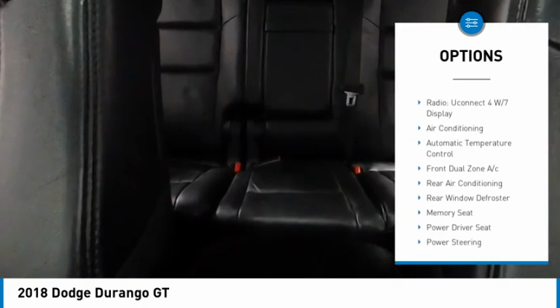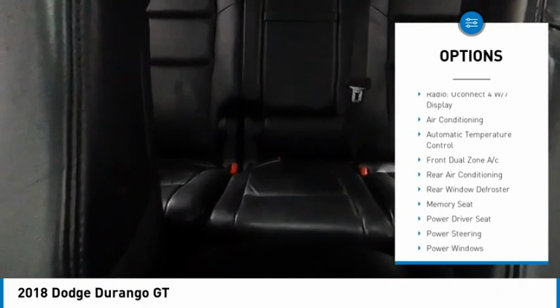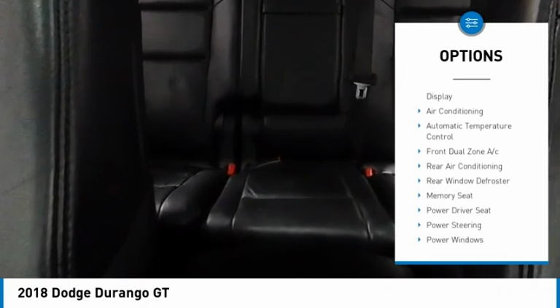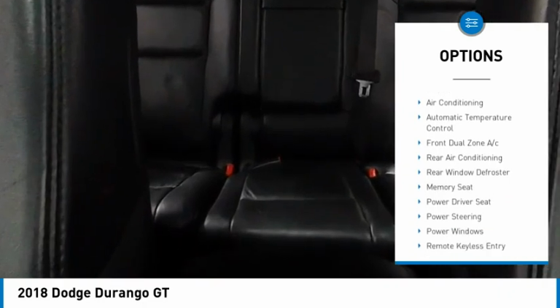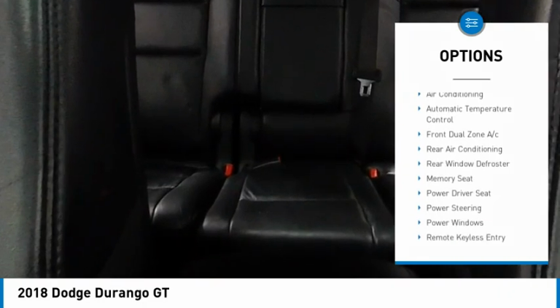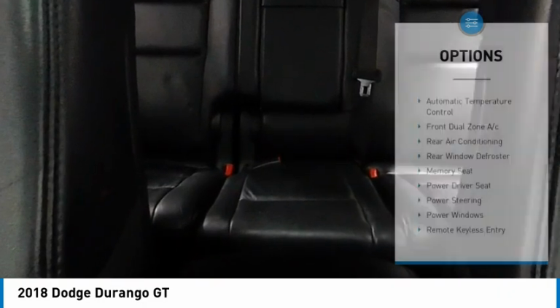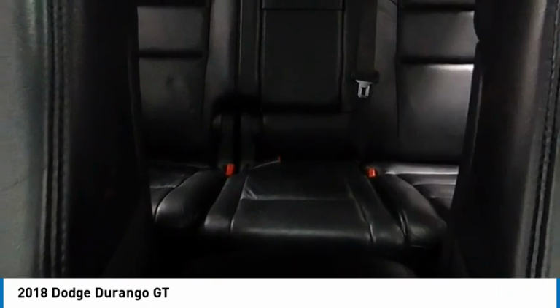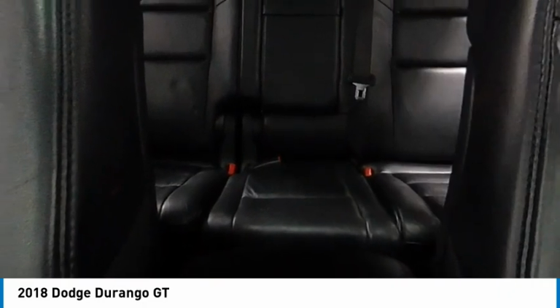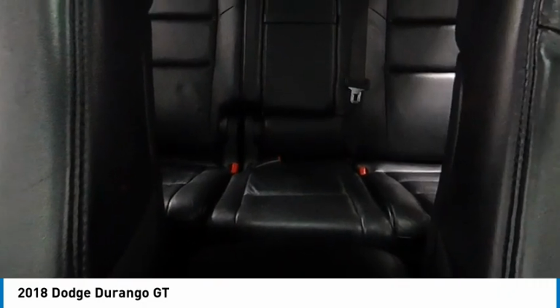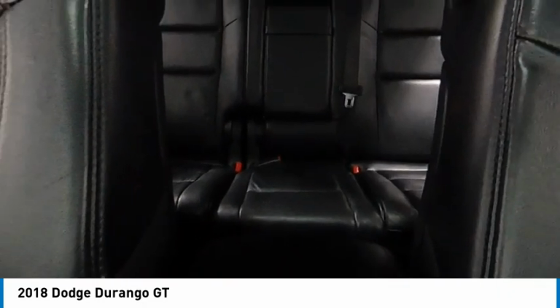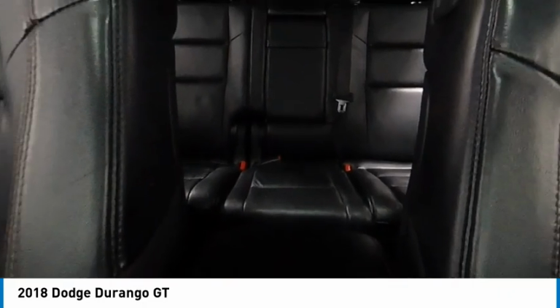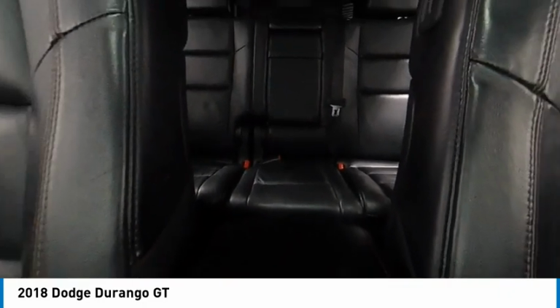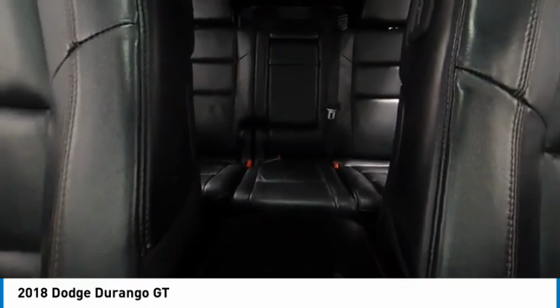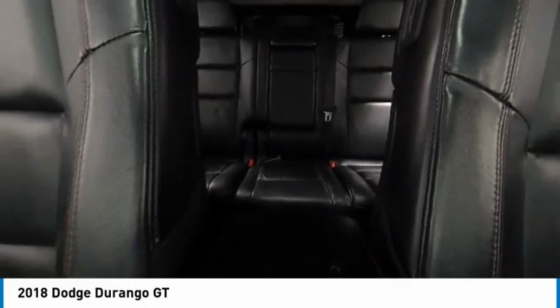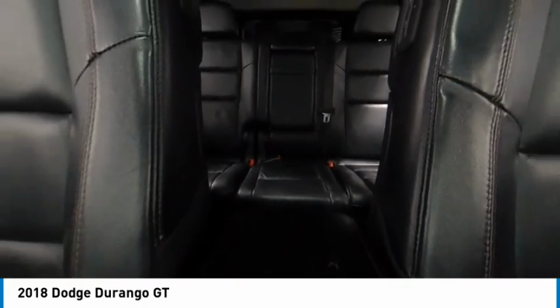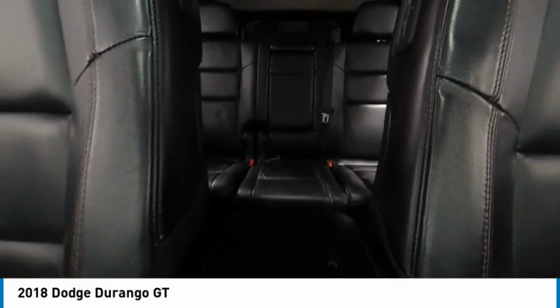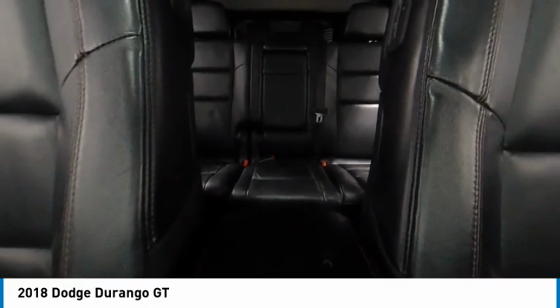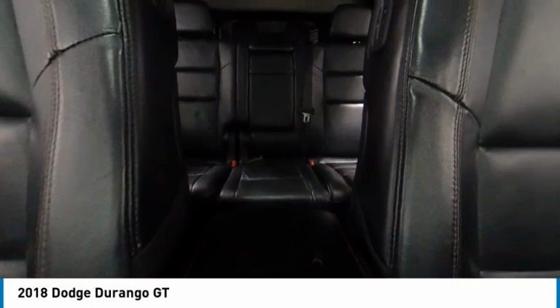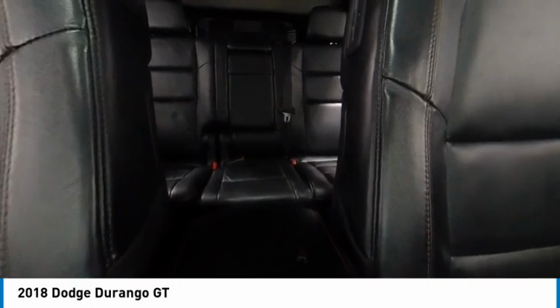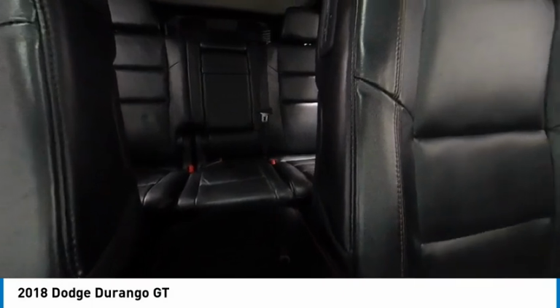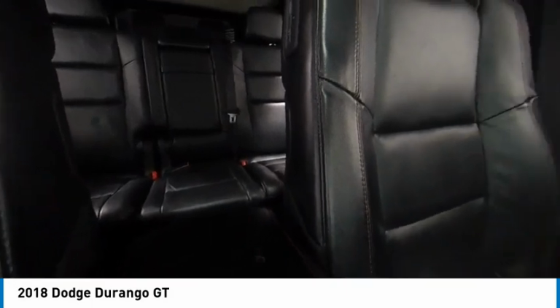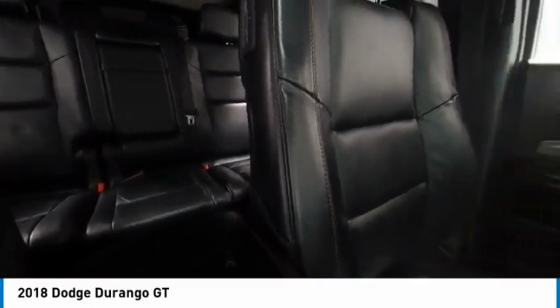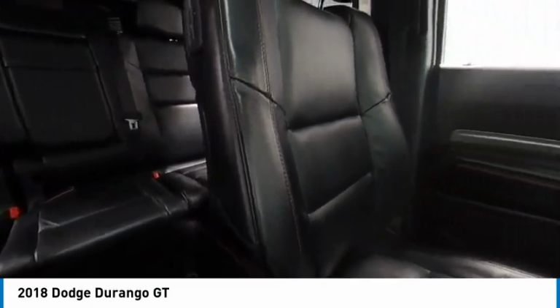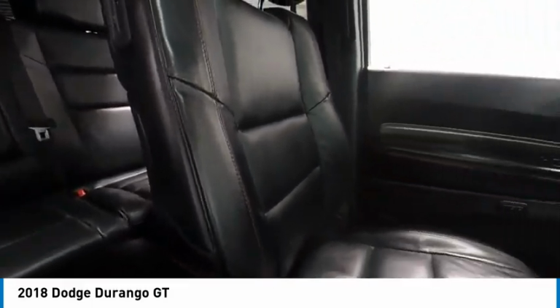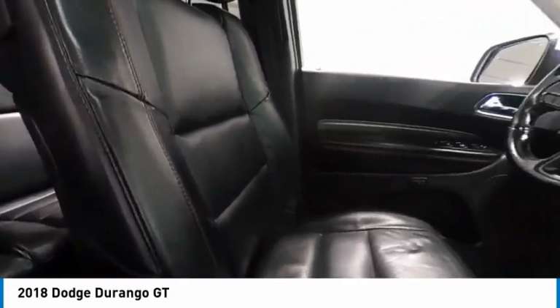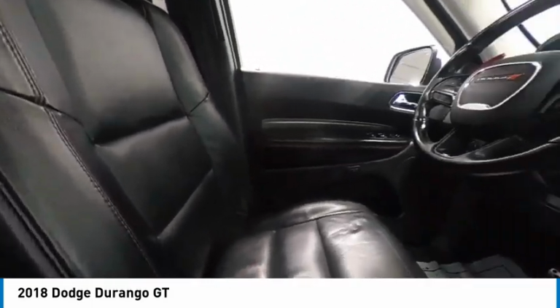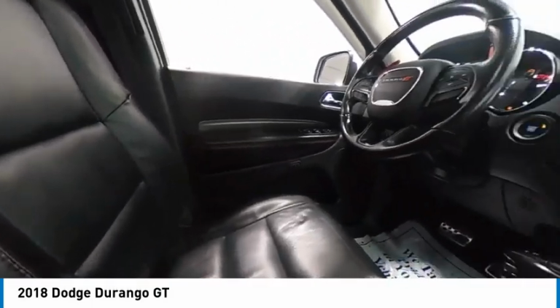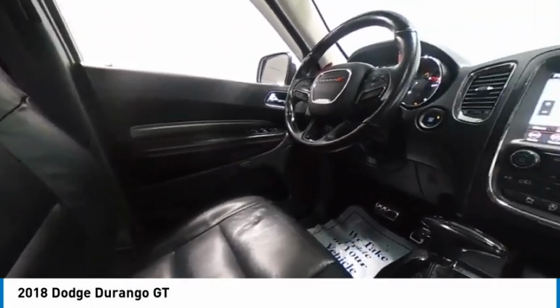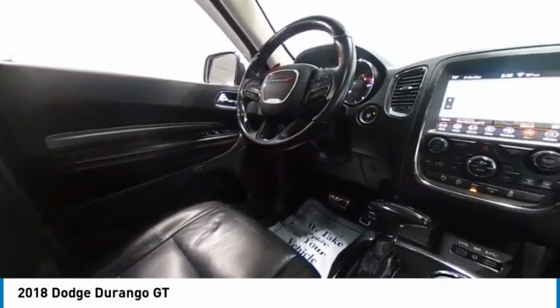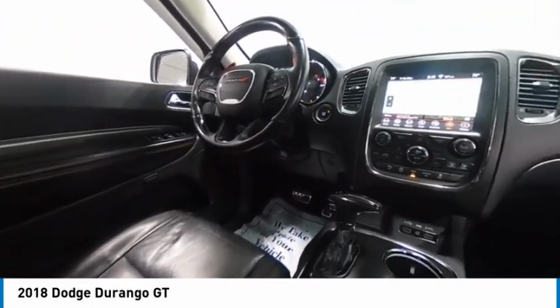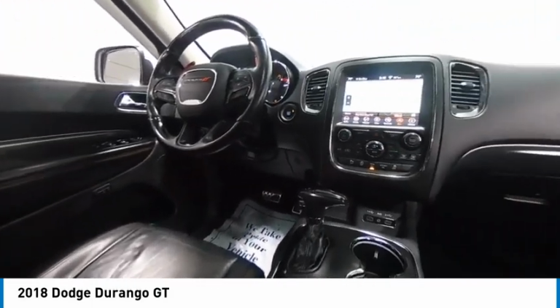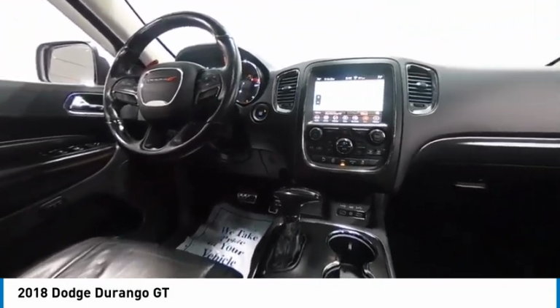Remote keyless entry, fog lights, speed control, four-wheel disc brakes. Drive away with a great deal on this vehicle. Call or stop in today.